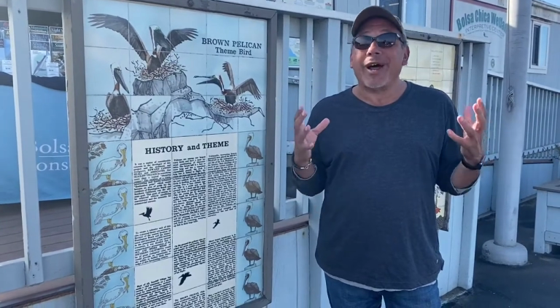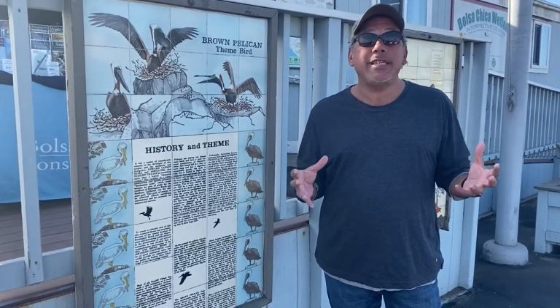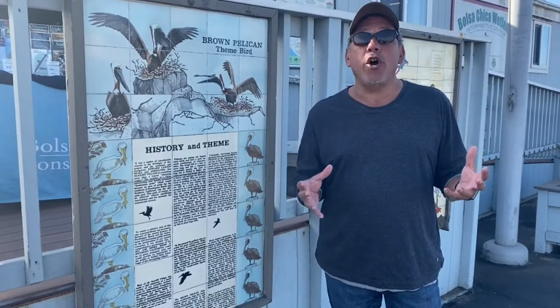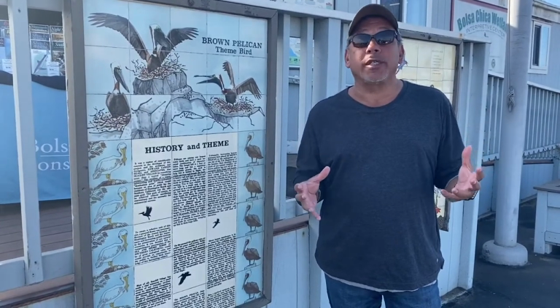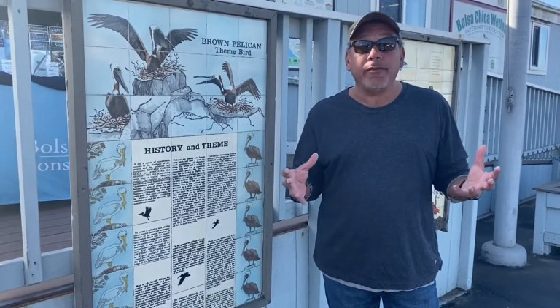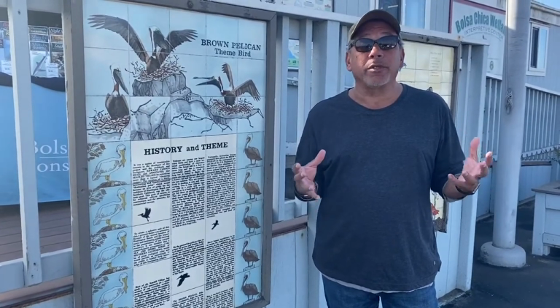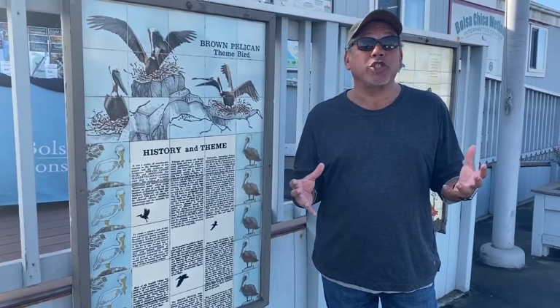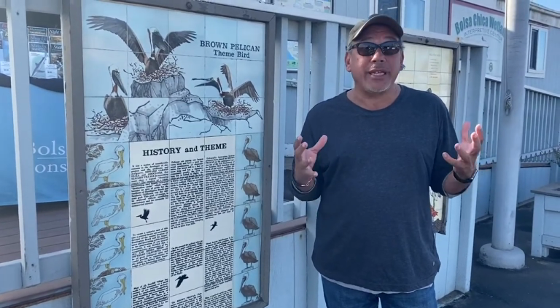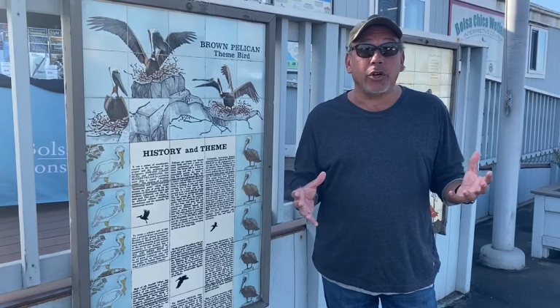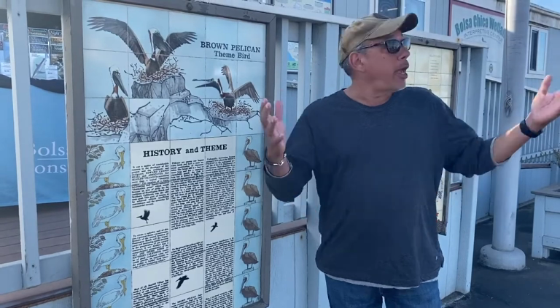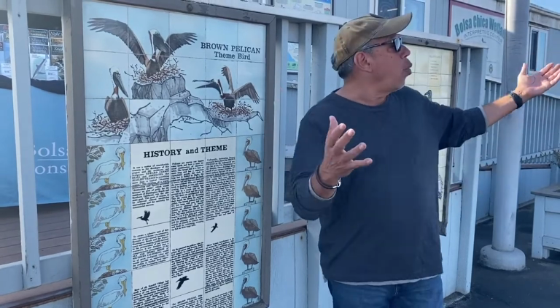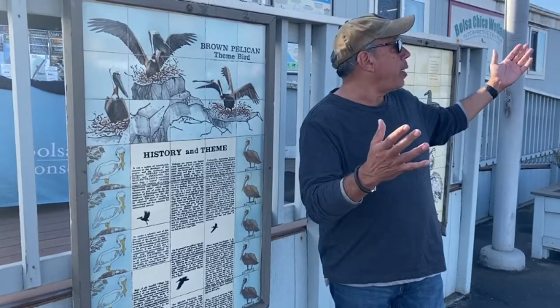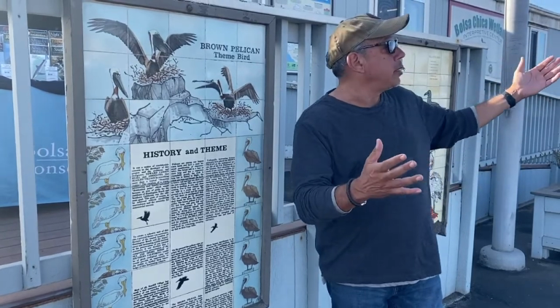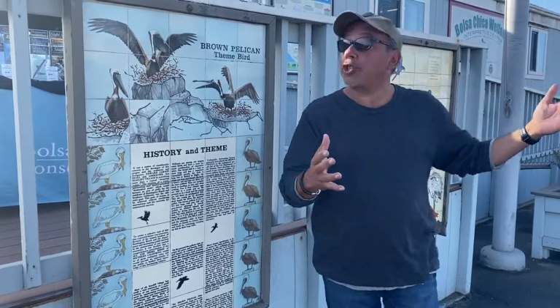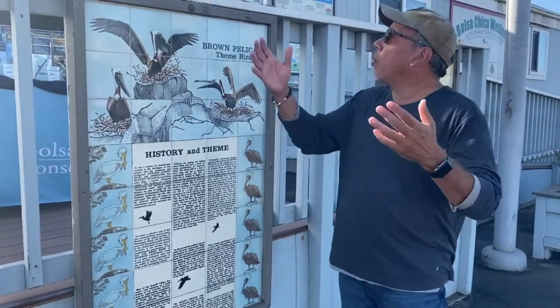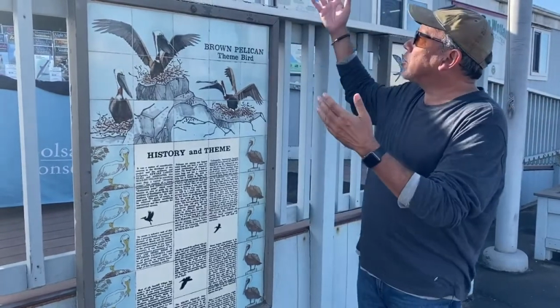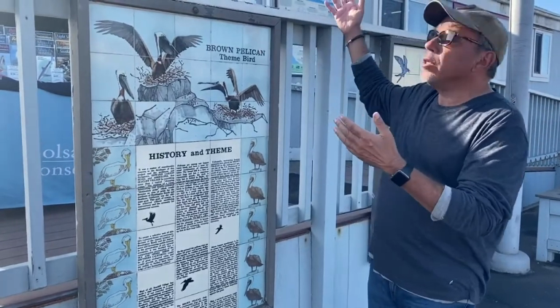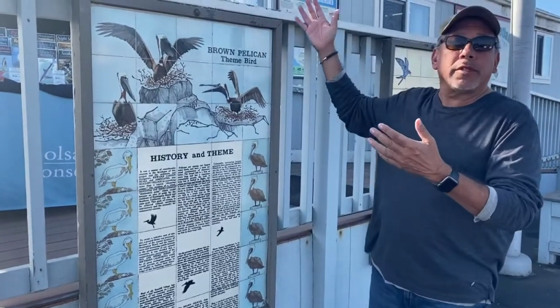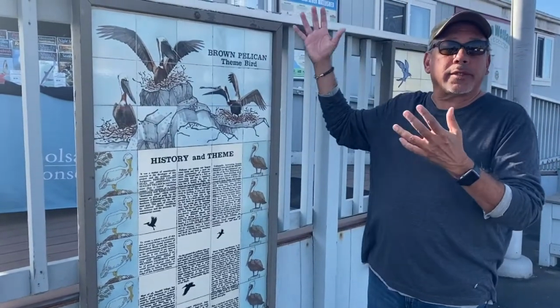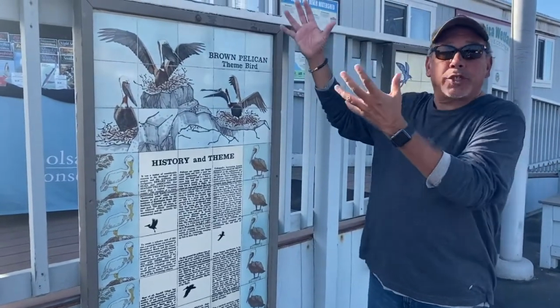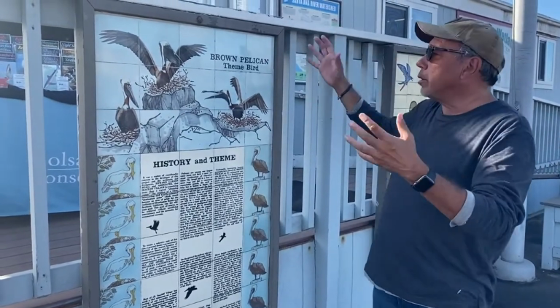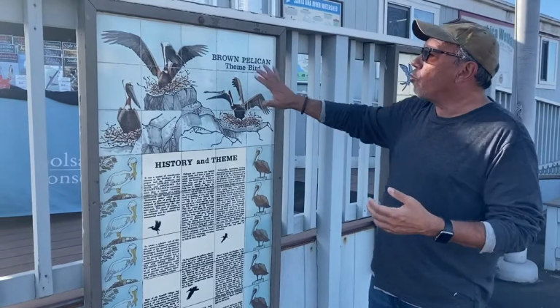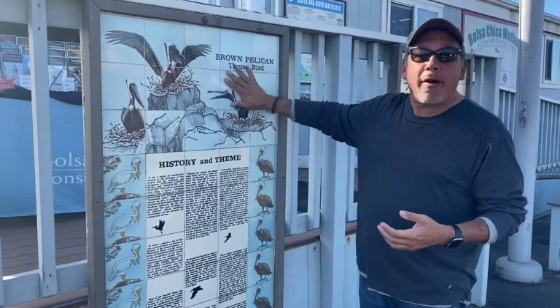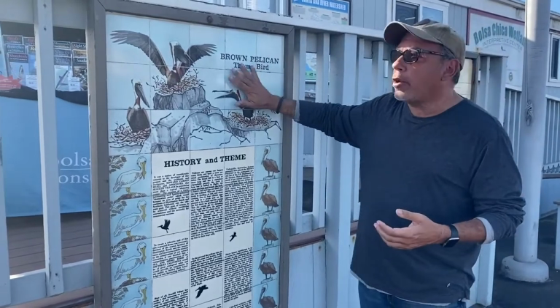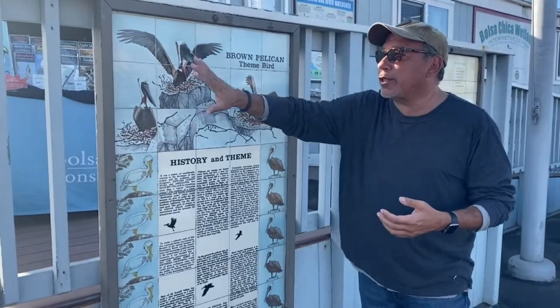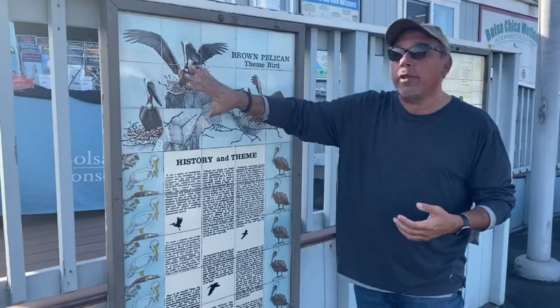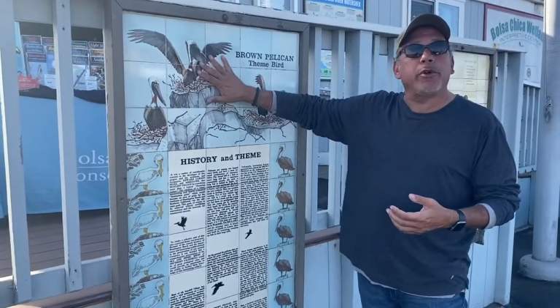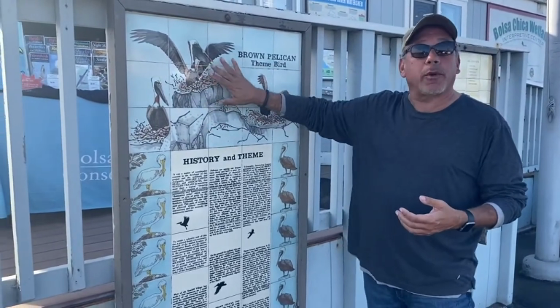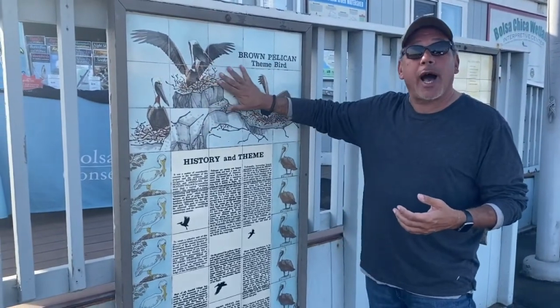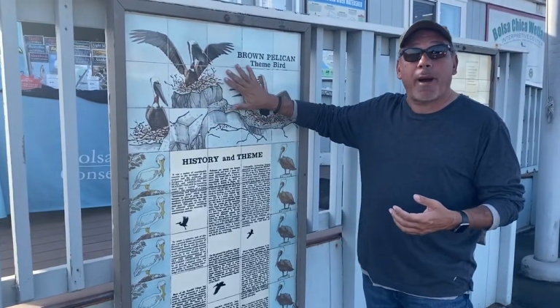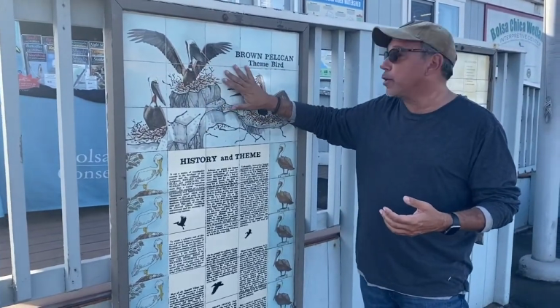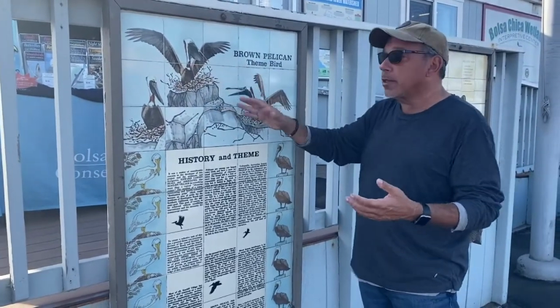What I didn't know is that some of the murals actually made it here at Warner and PCH, where the Bols Chicken Conservancy has their nature building. Right out front are several of the murals that were adopted by the Conservancy.